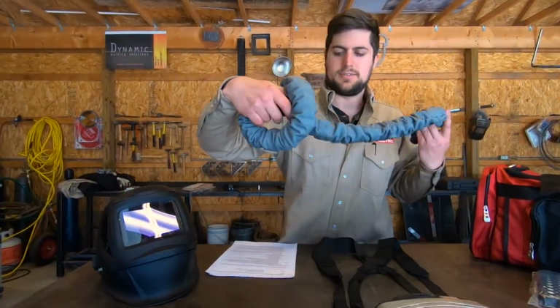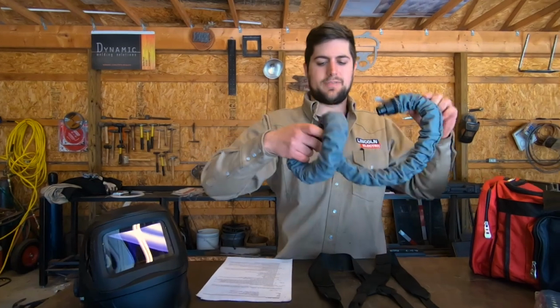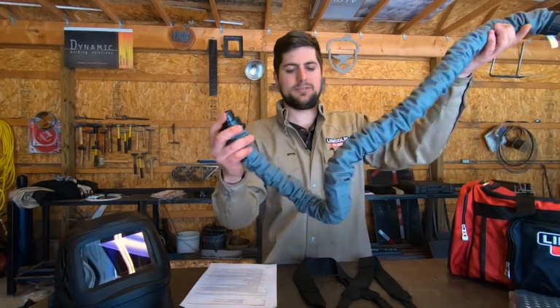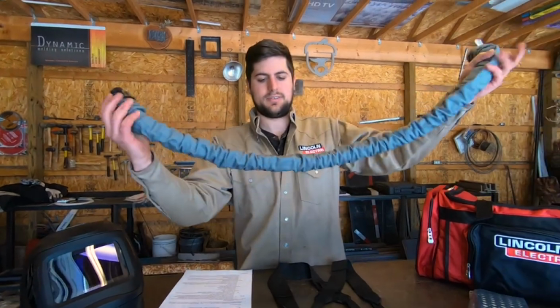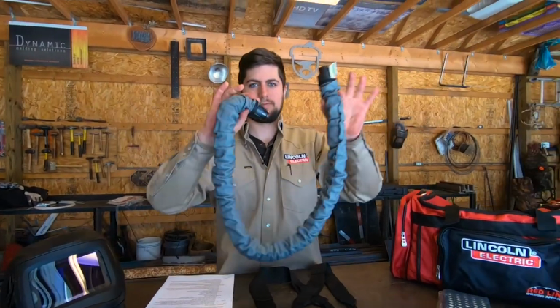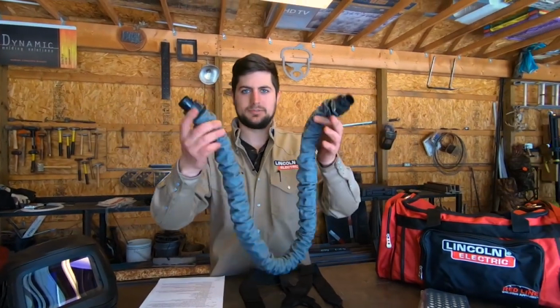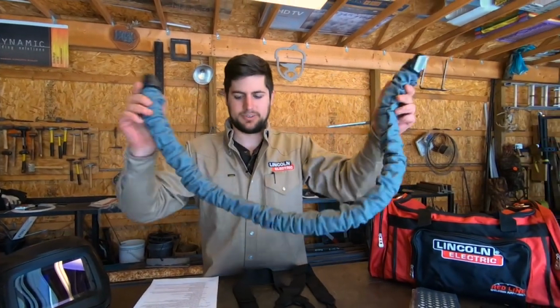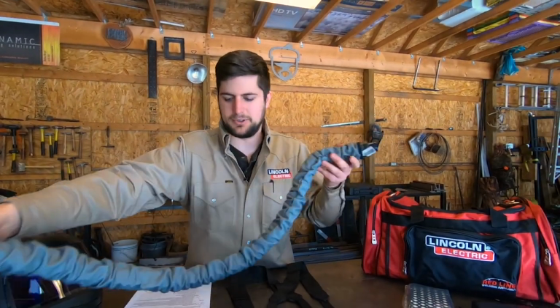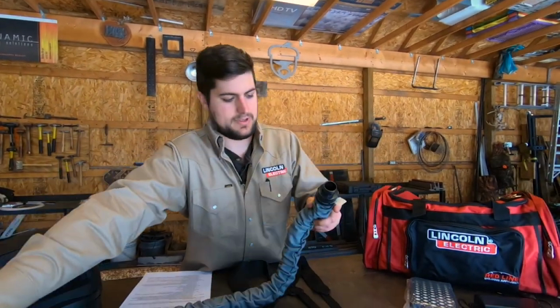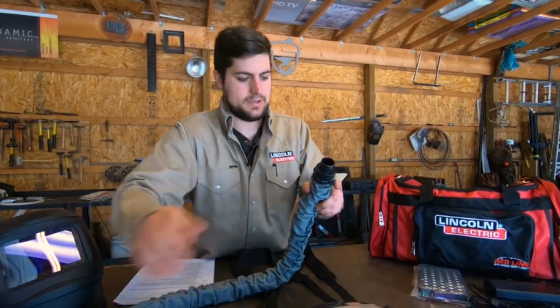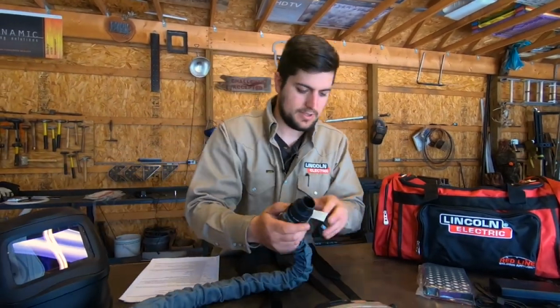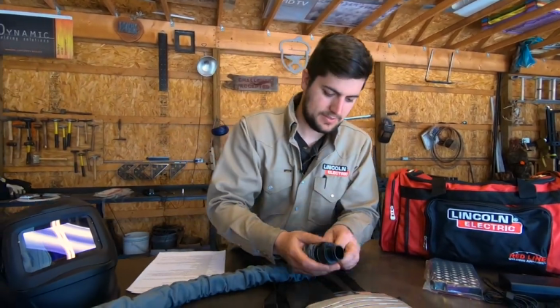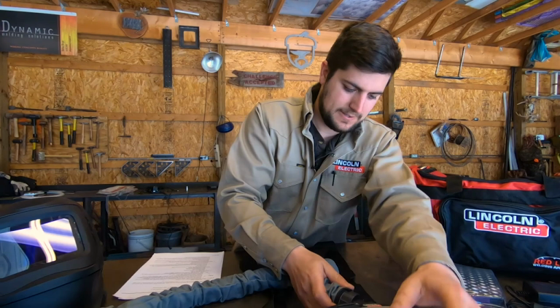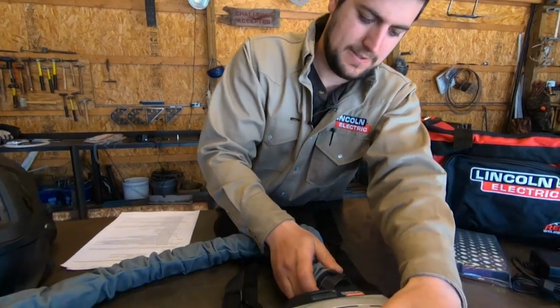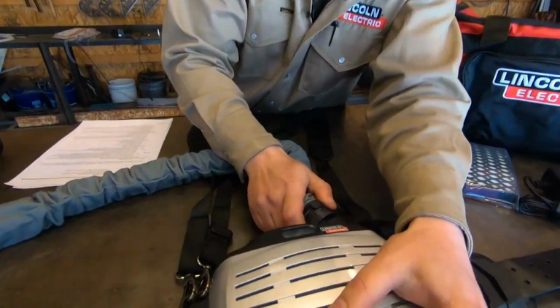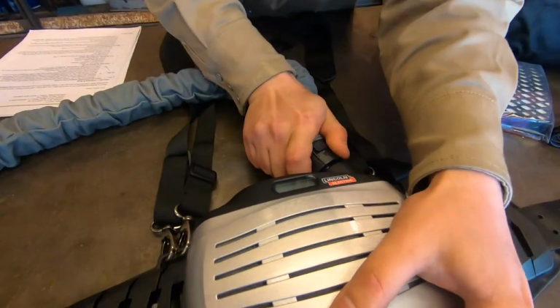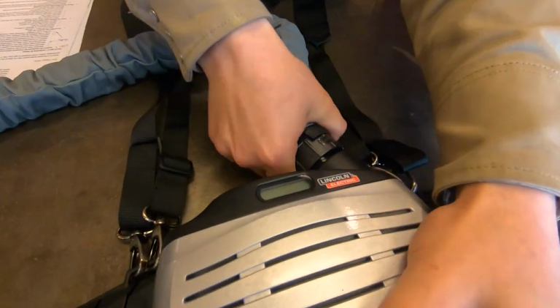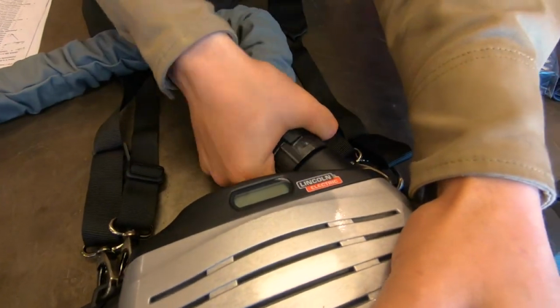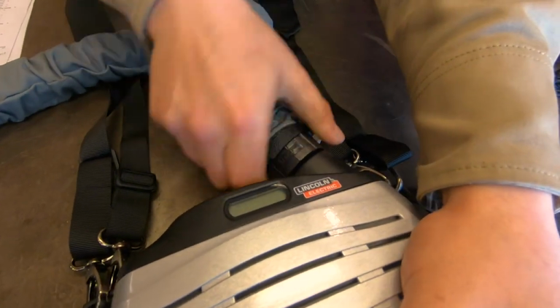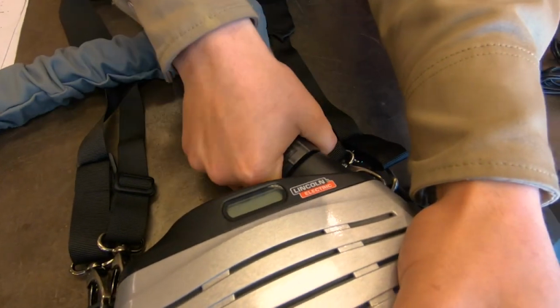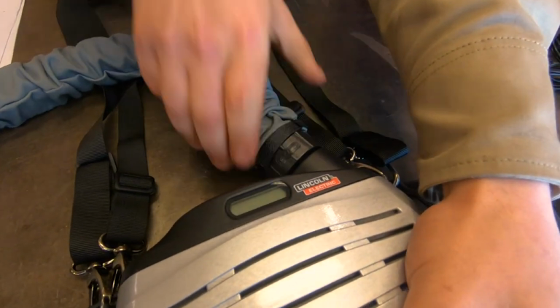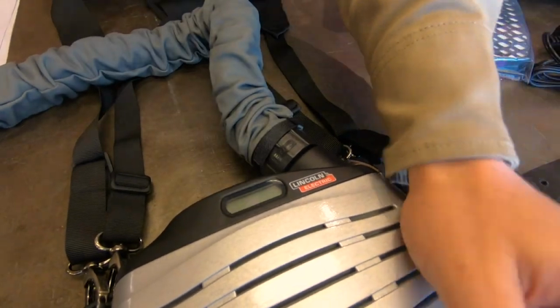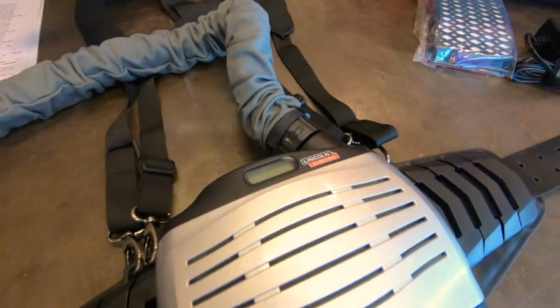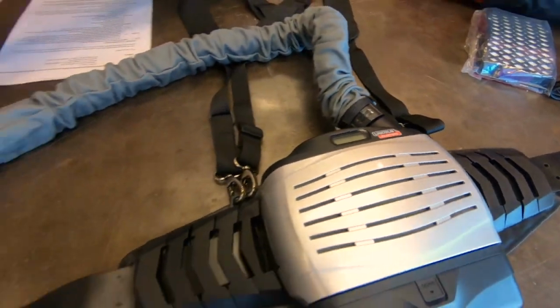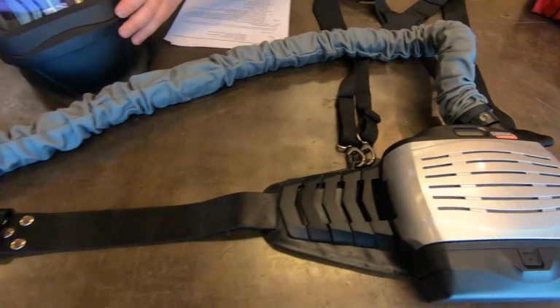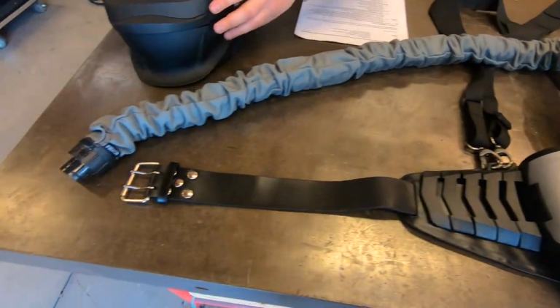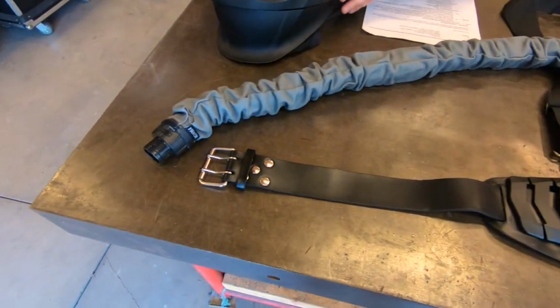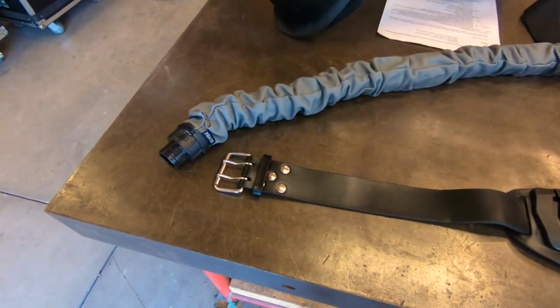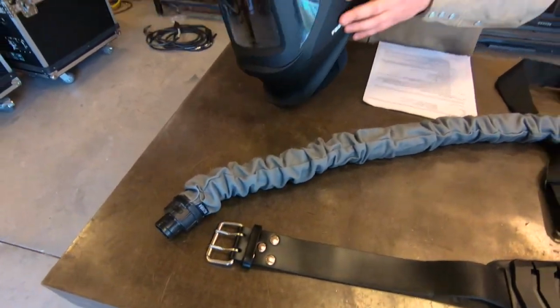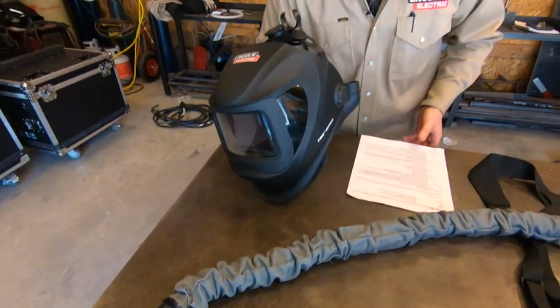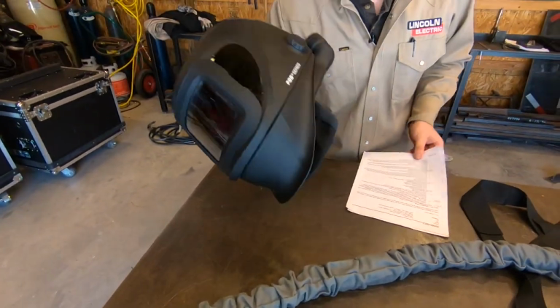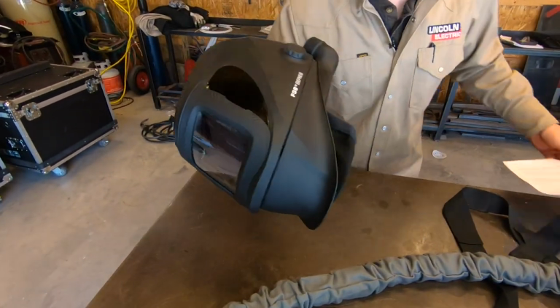Here we have our hose. You can see it's real flexible and real easy to move. One end connects right to the filter, and then the other end is going to connect to our FGS.